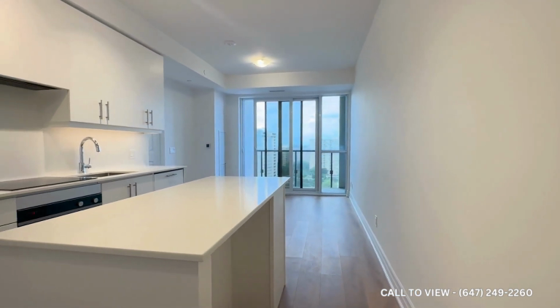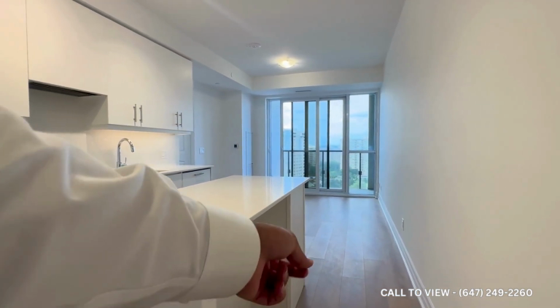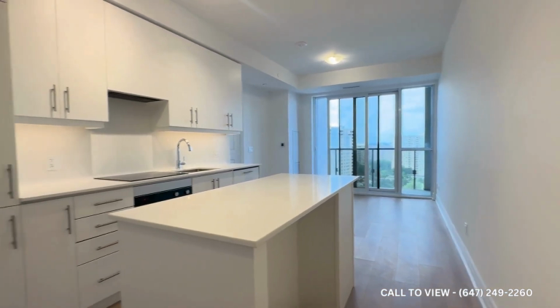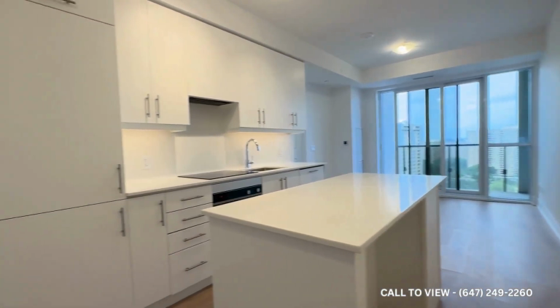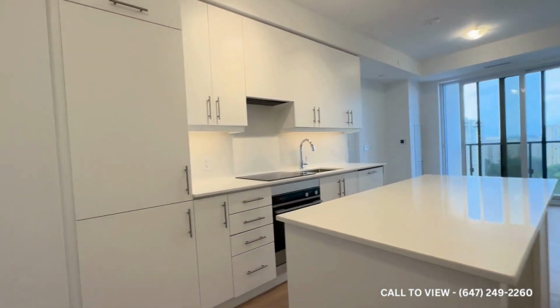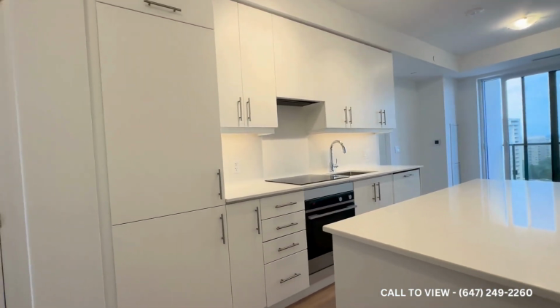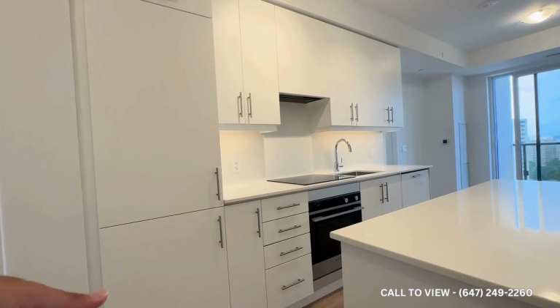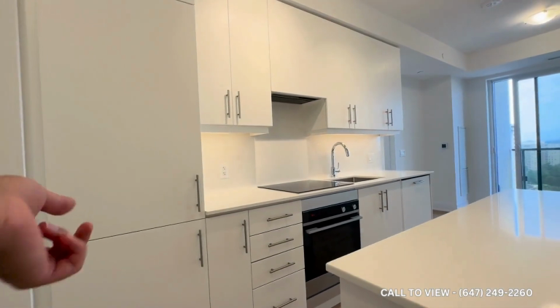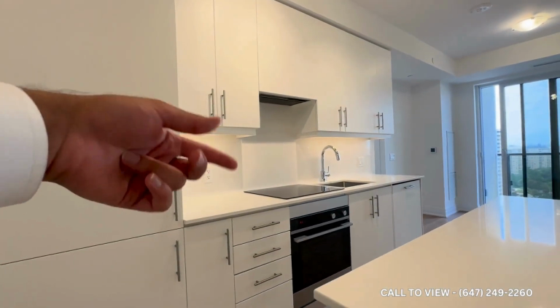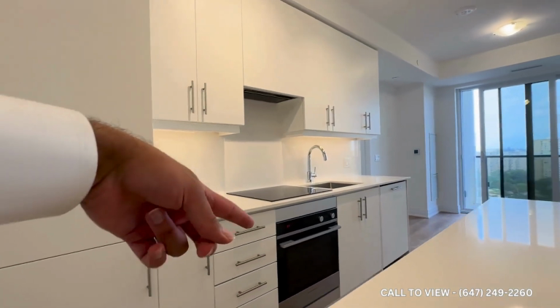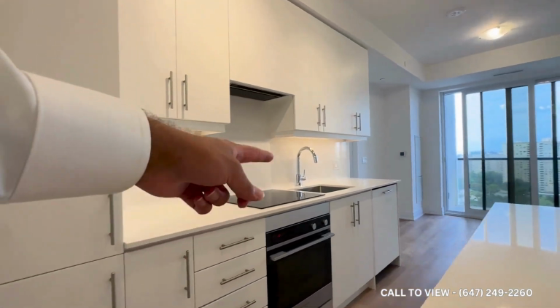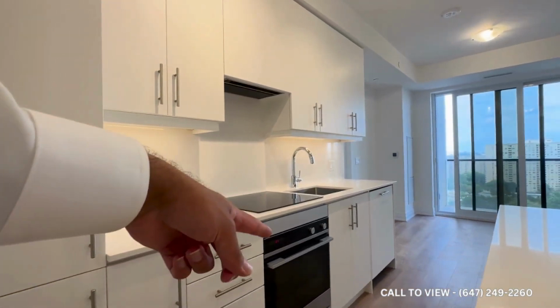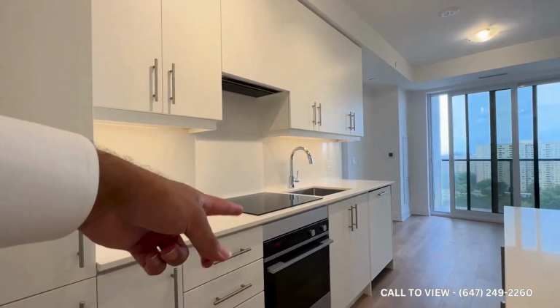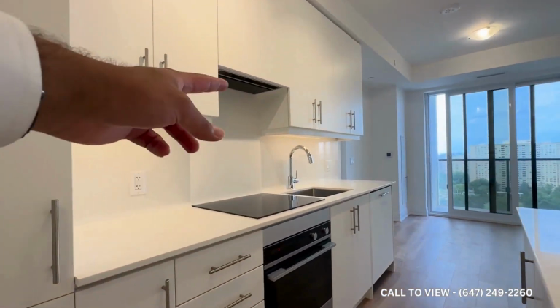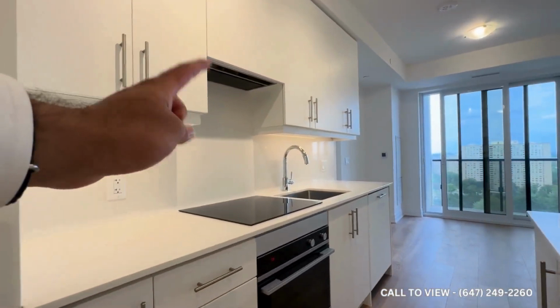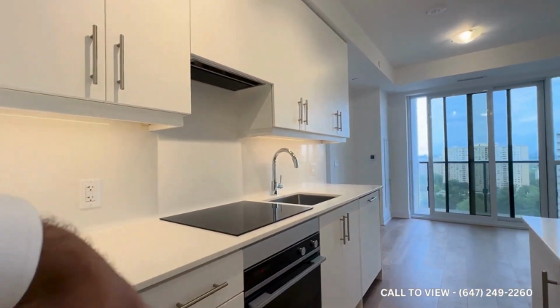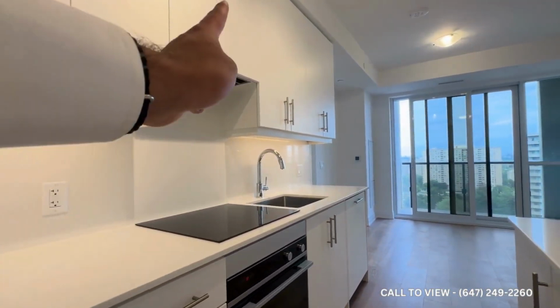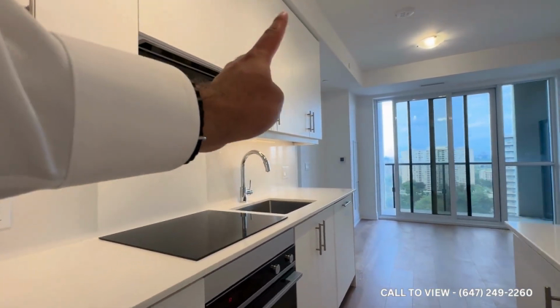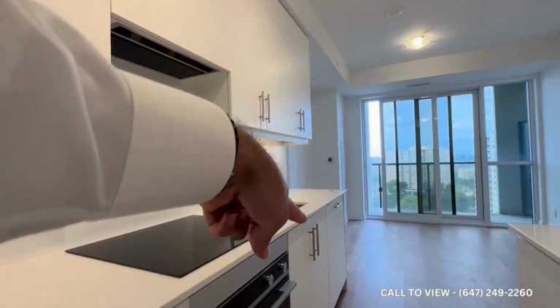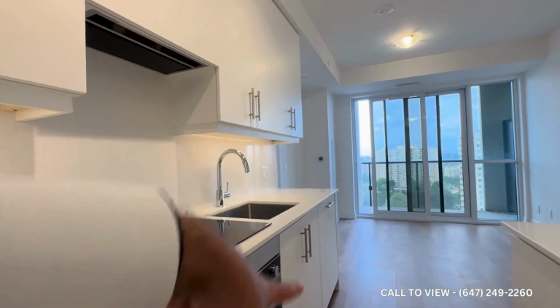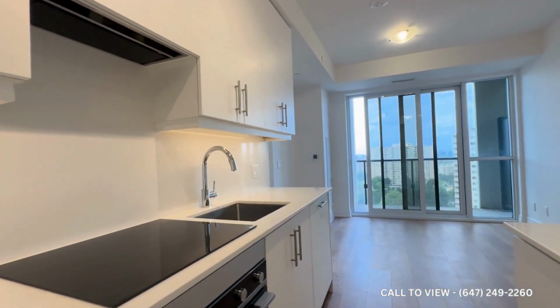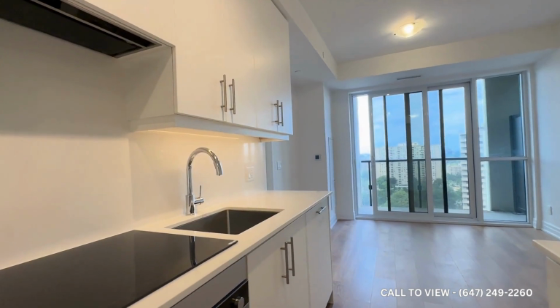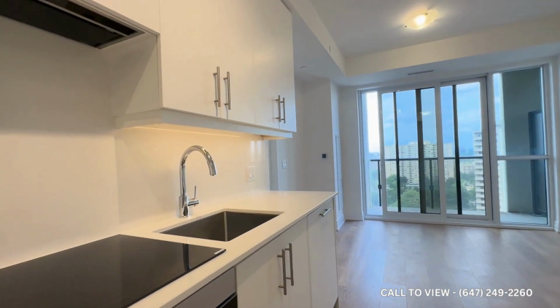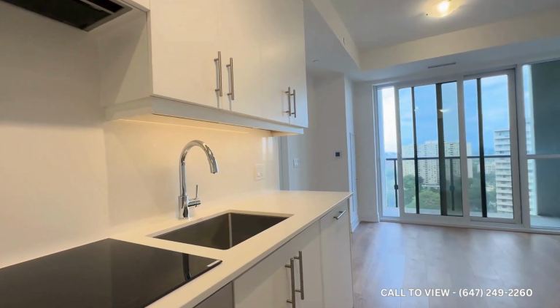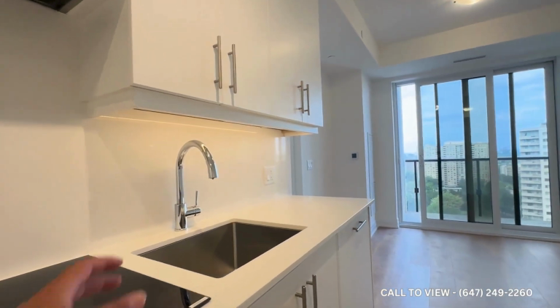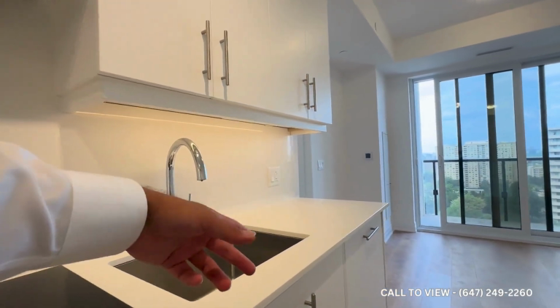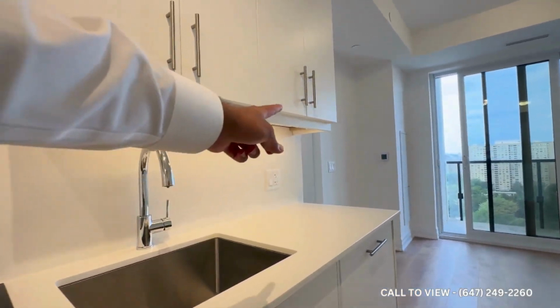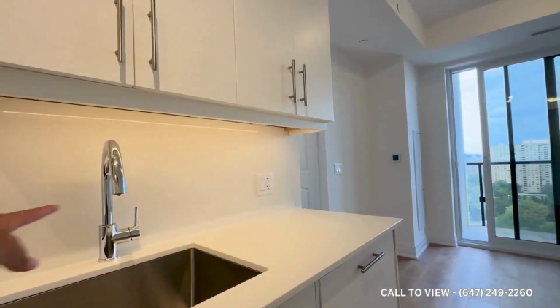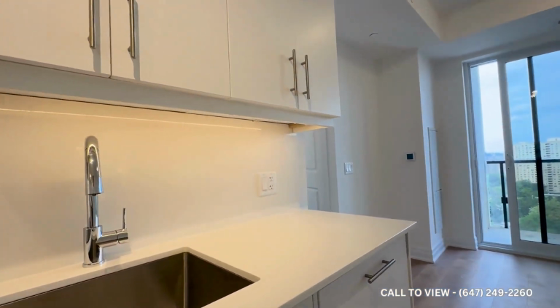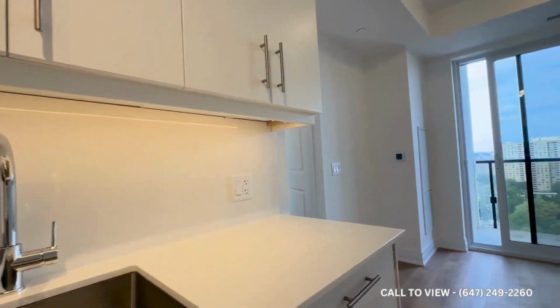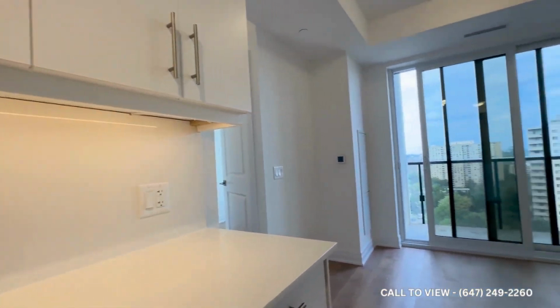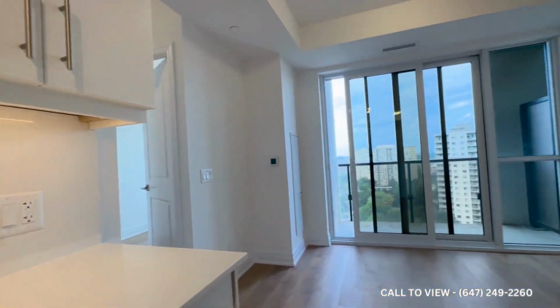You can fit two barstools over here, built-in refrigerator, quartz countertops, Fisher & Paykel stove, as well as a Fisher & Paykel dishwasher. You have a deep sink and LED lights beneath the cabinets.